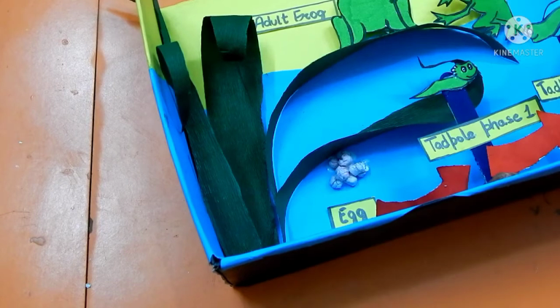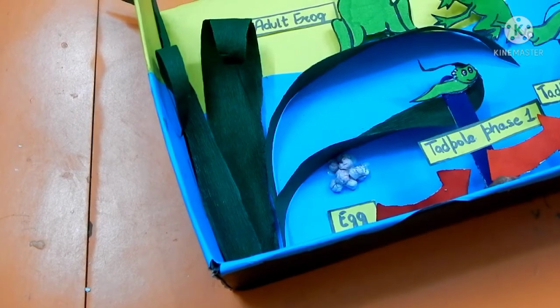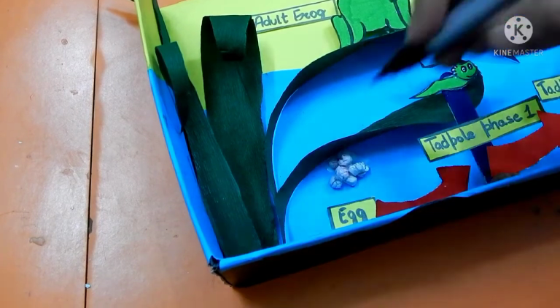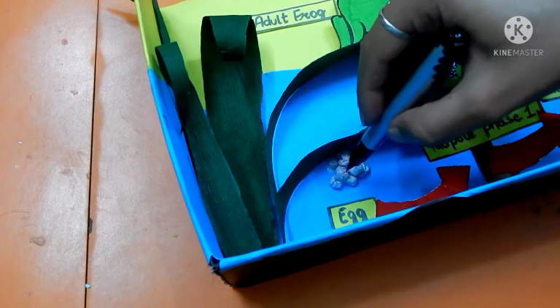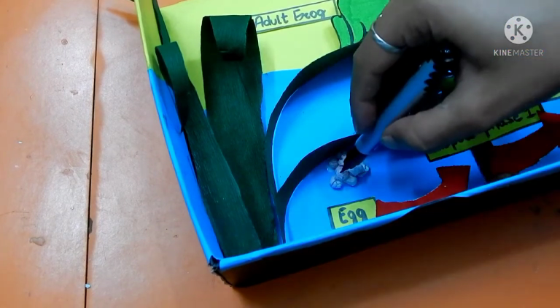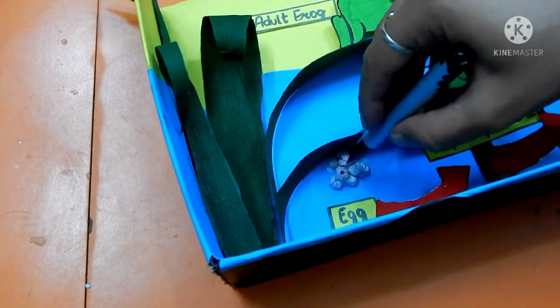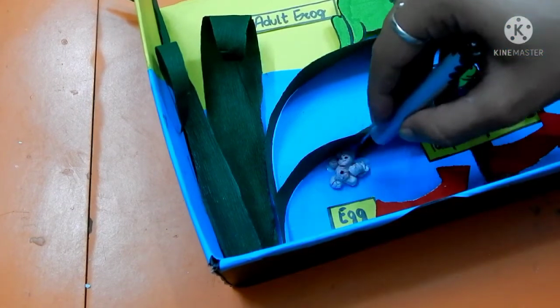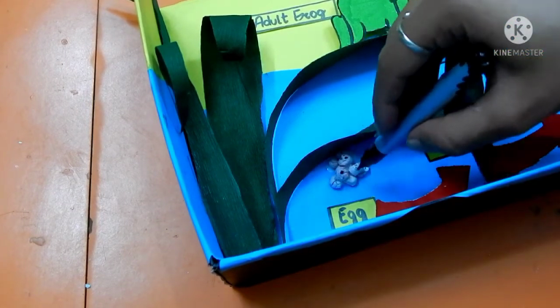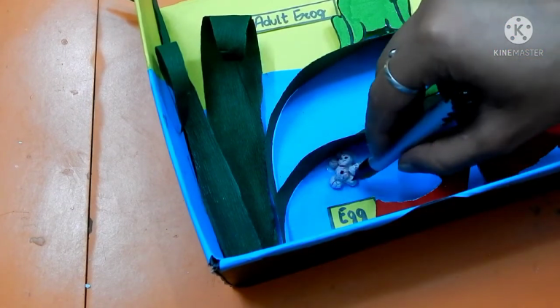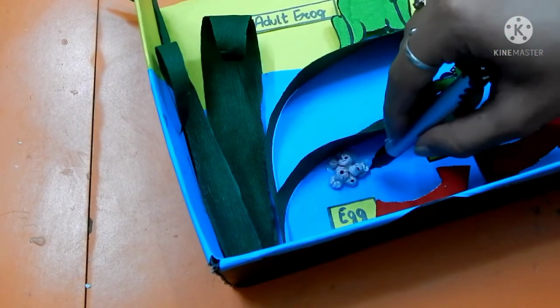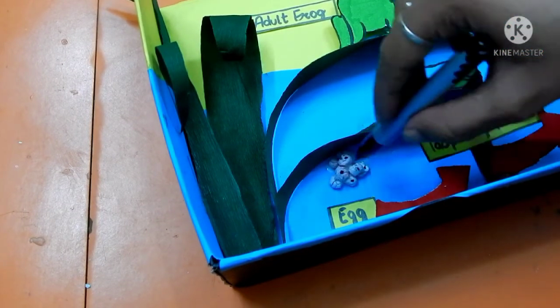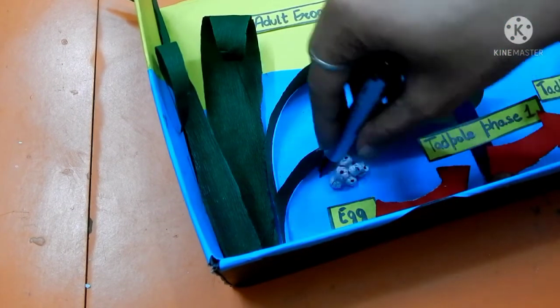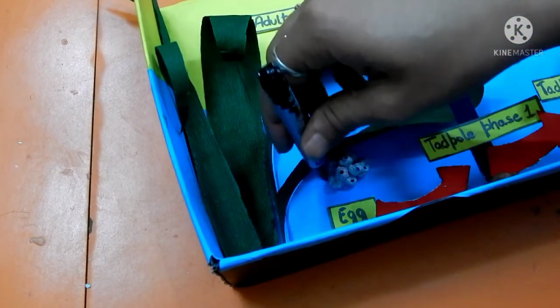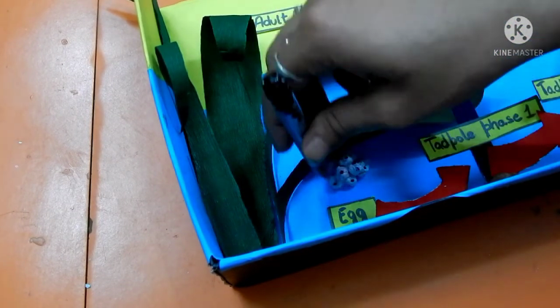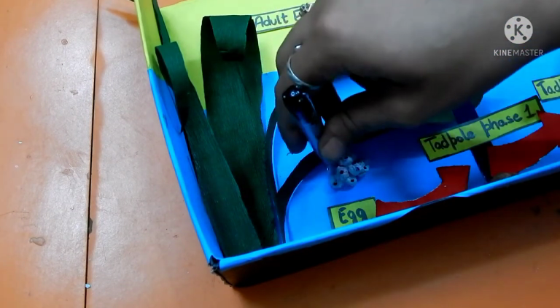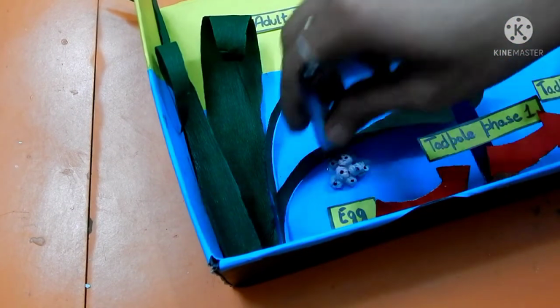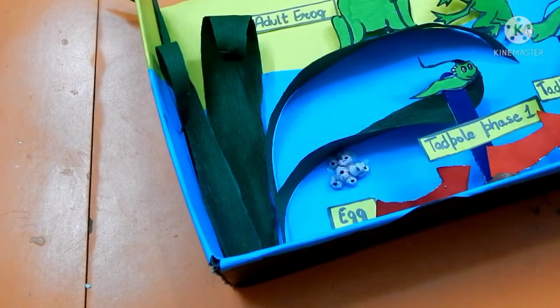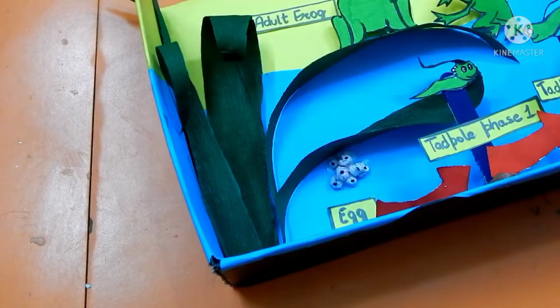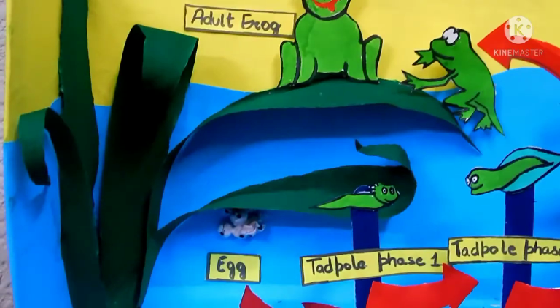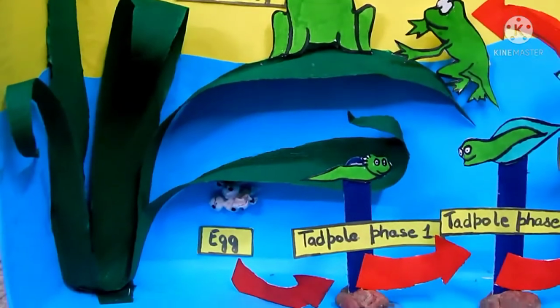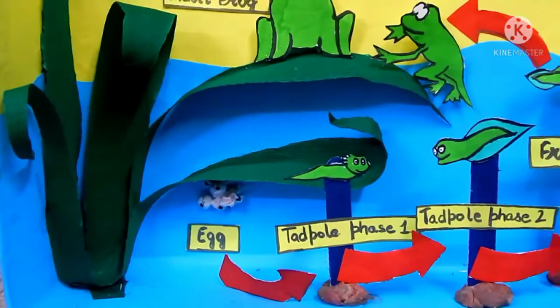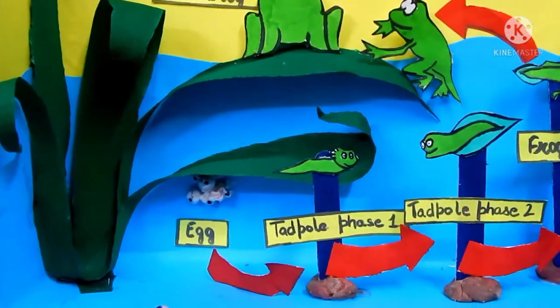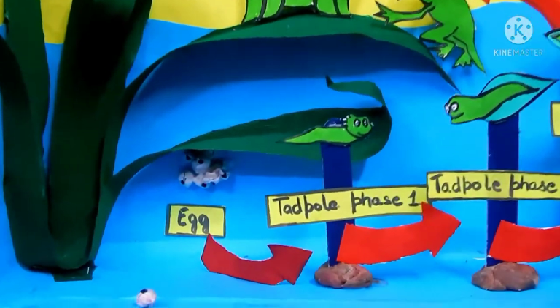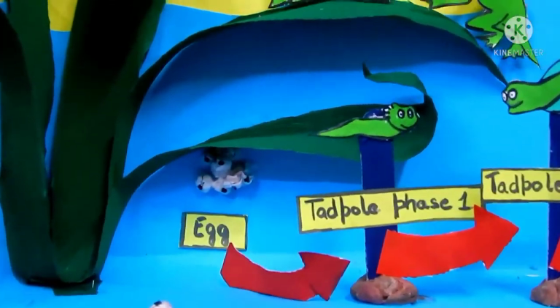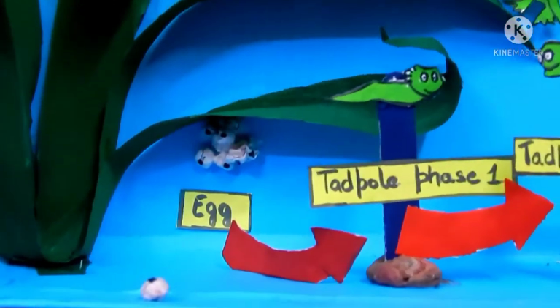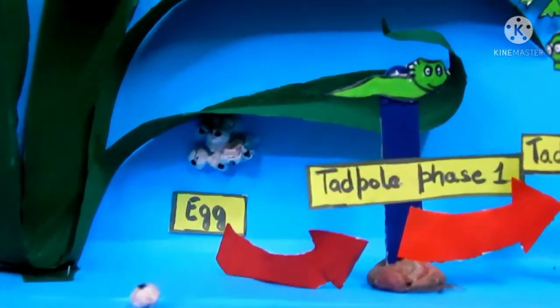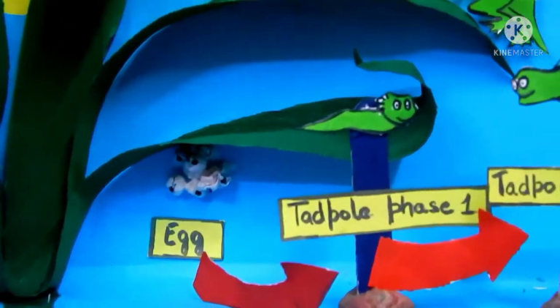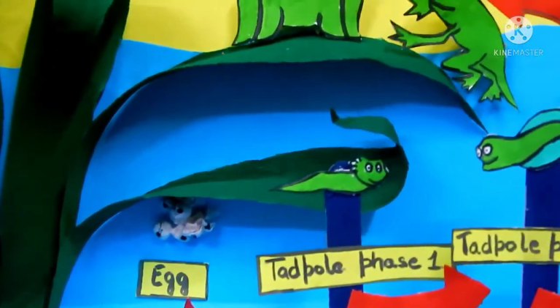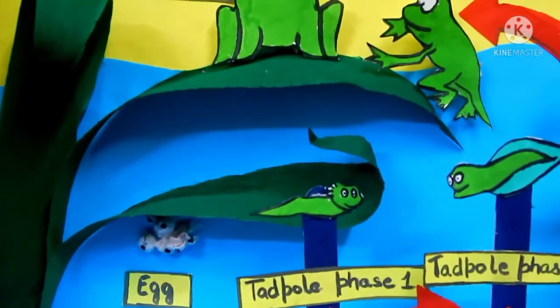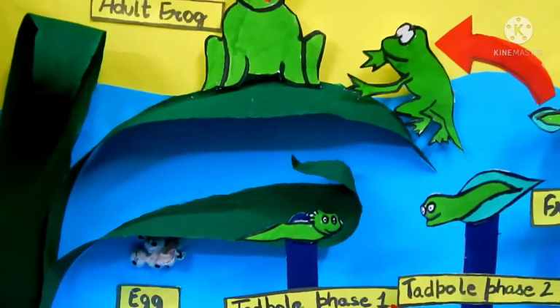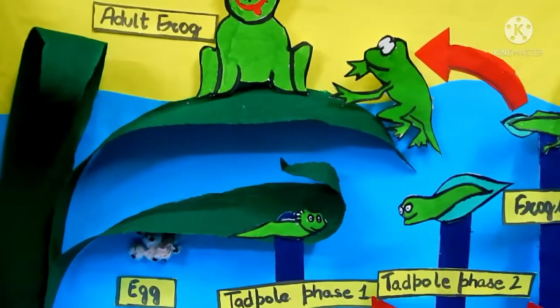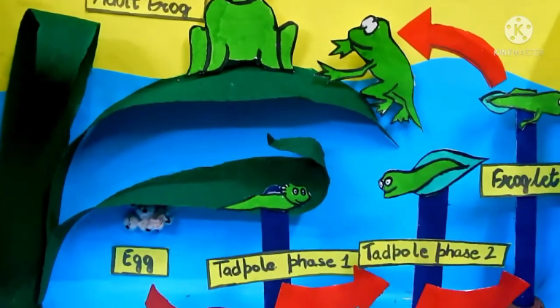With the white sheet I have made eggs — even you can use cotton also. And here your 3D frog life cycle is ready.